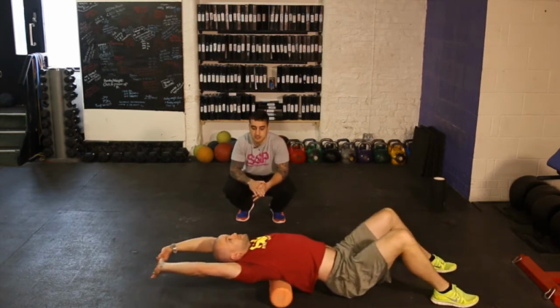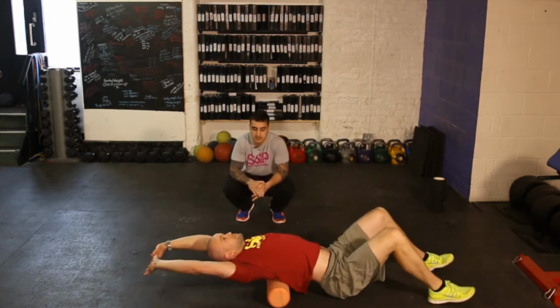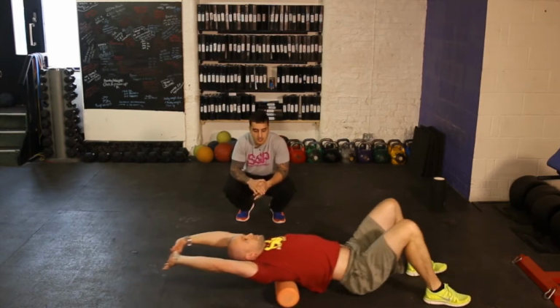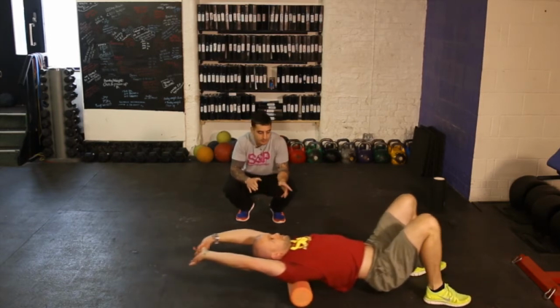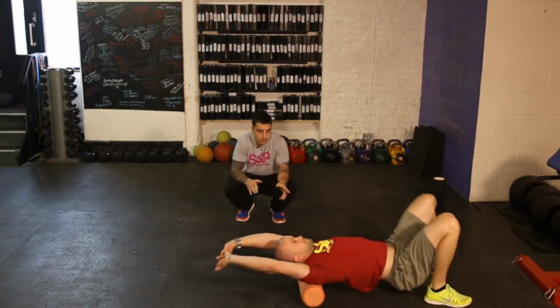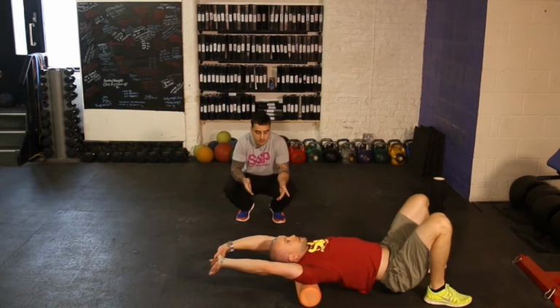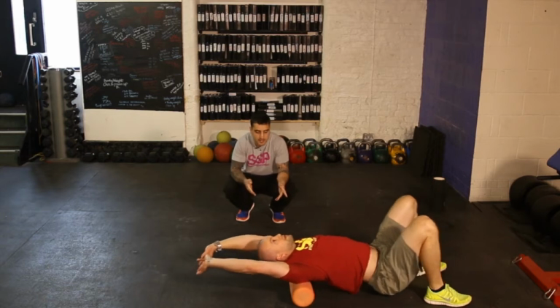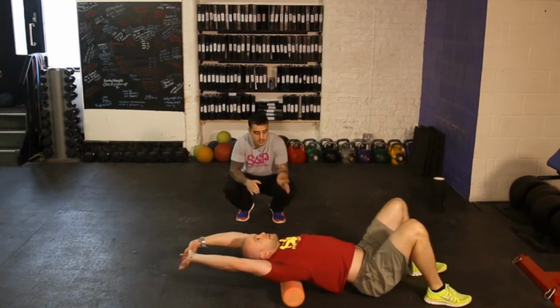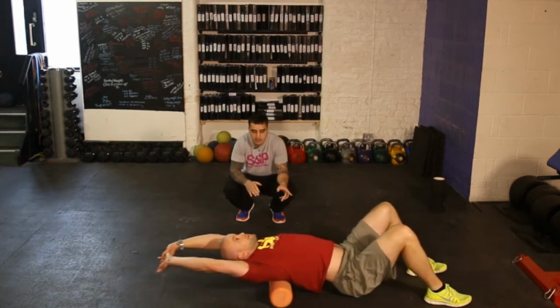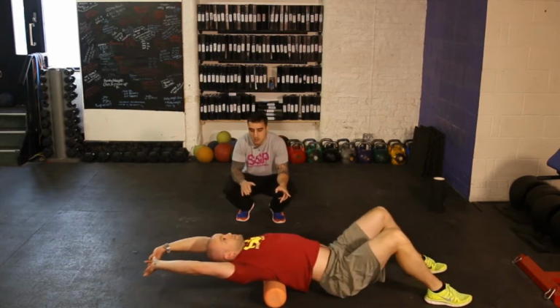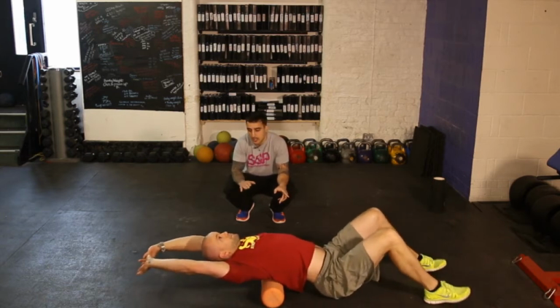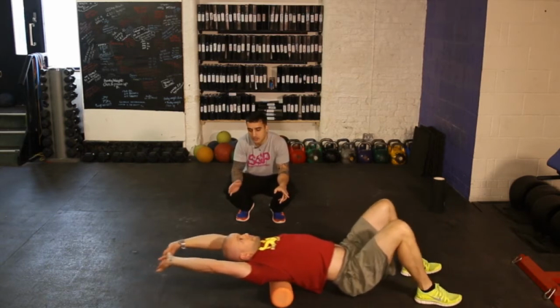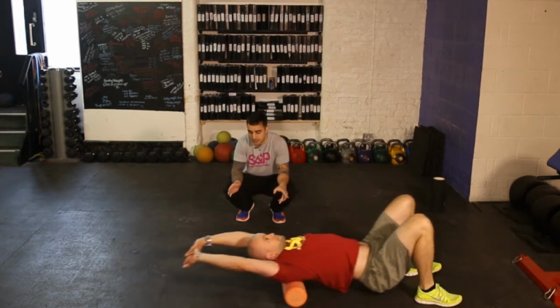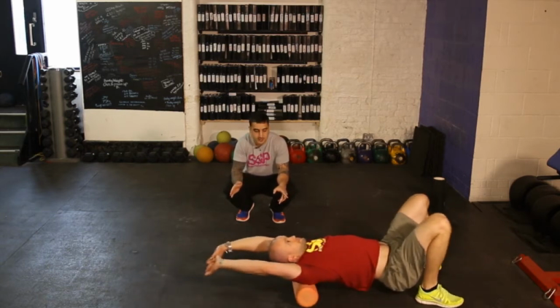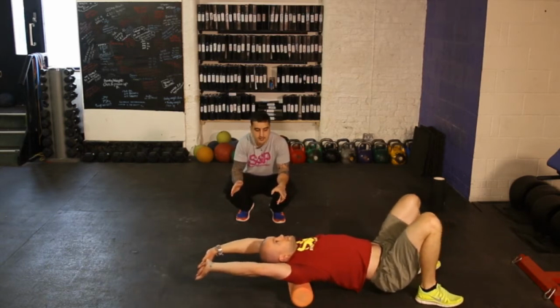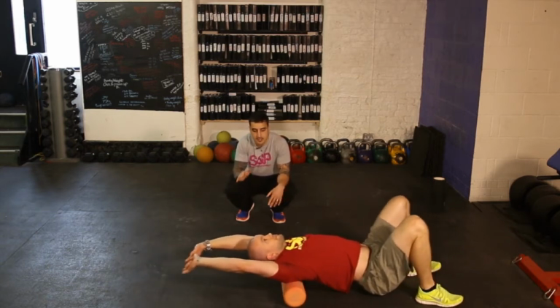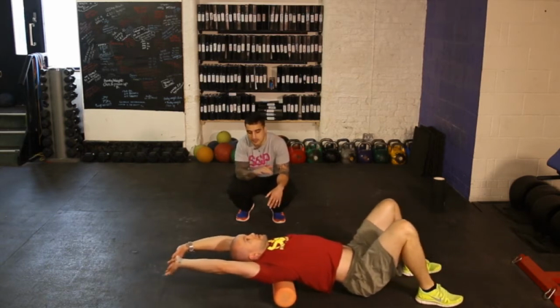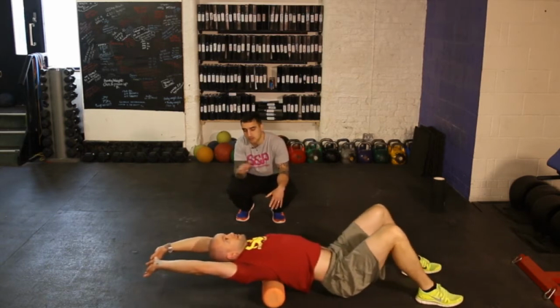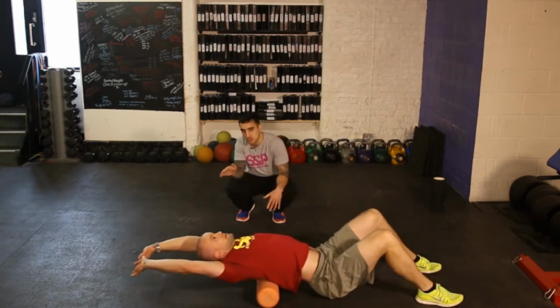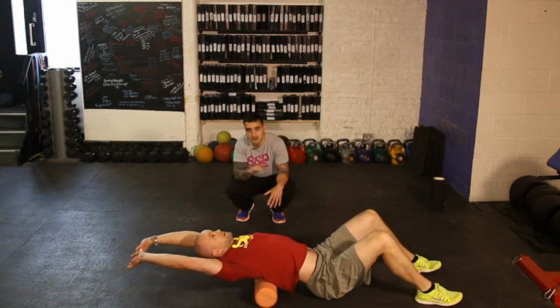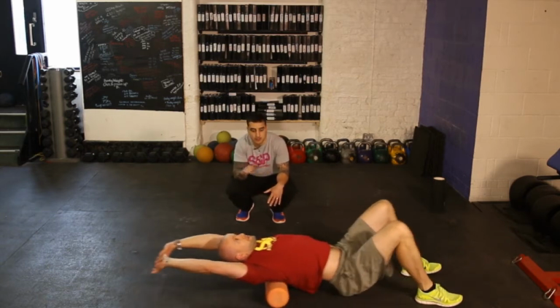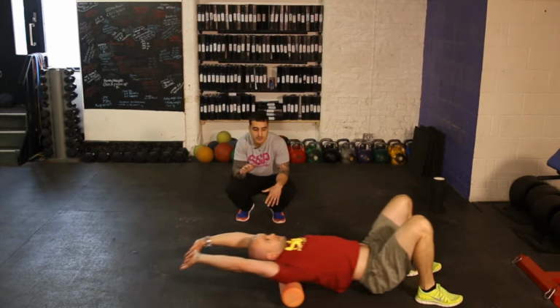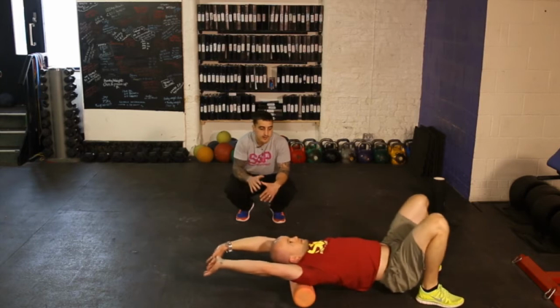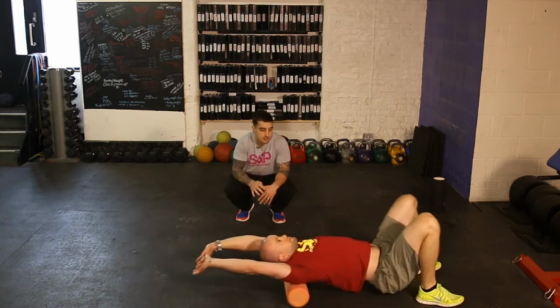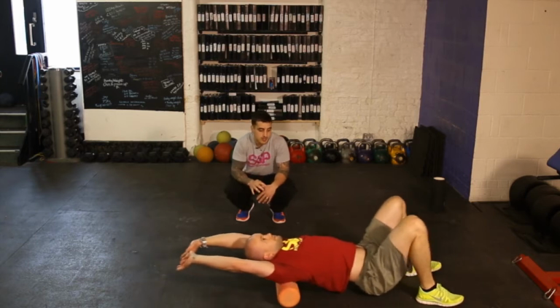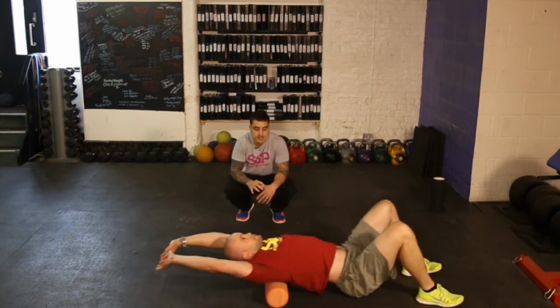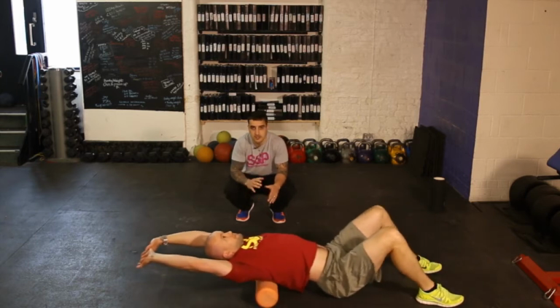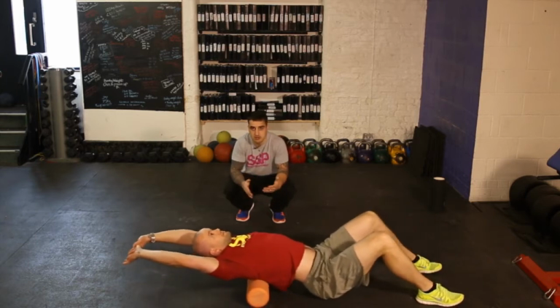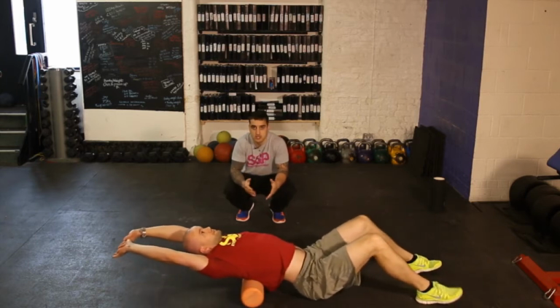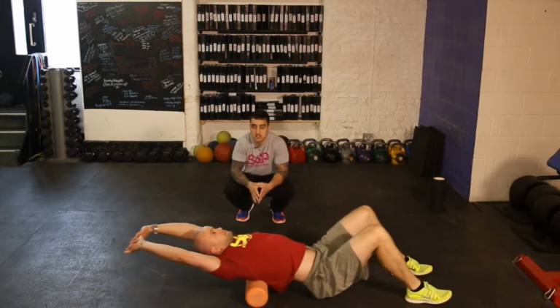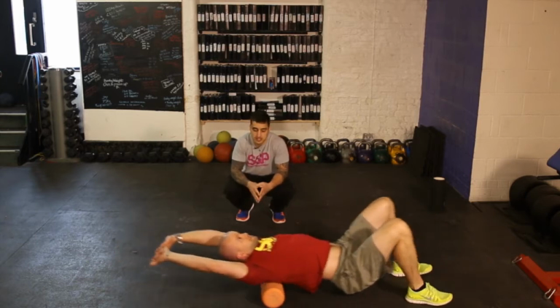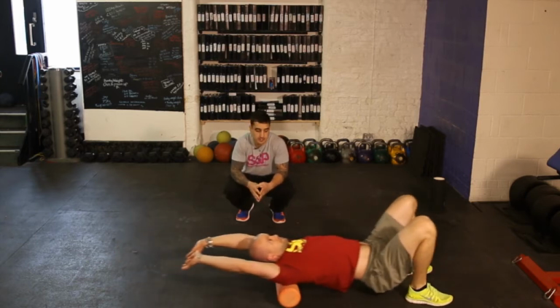First one is upper back — hips are low, hands up kind of behind the head, and then just arching back and forth, looking for maybe 10 to 15 strokes on each position.